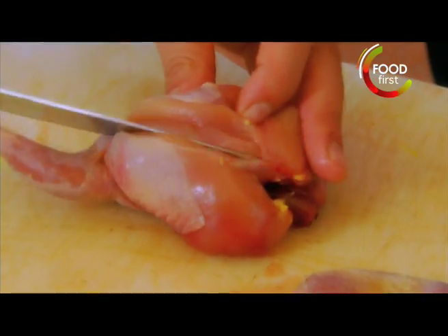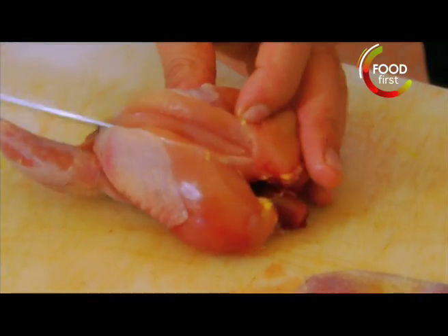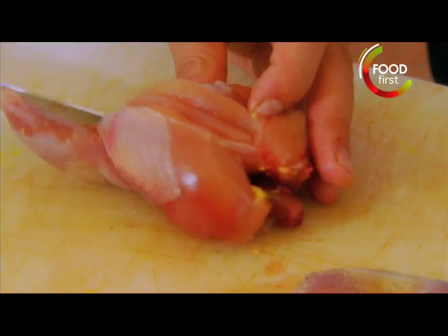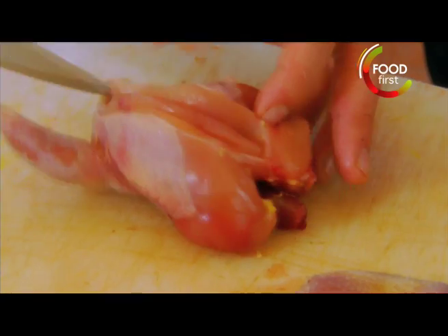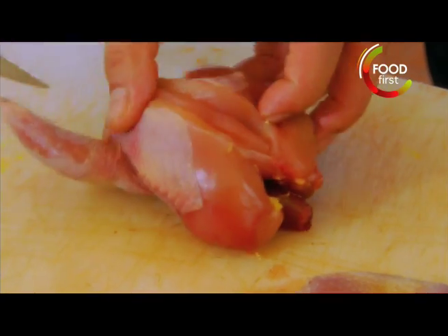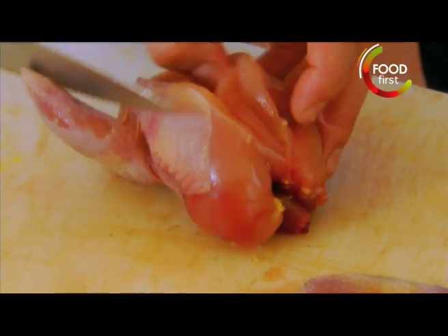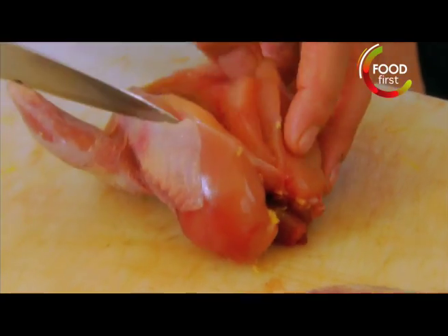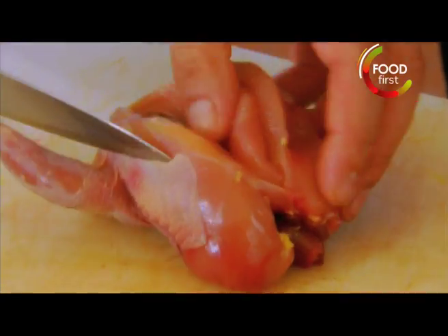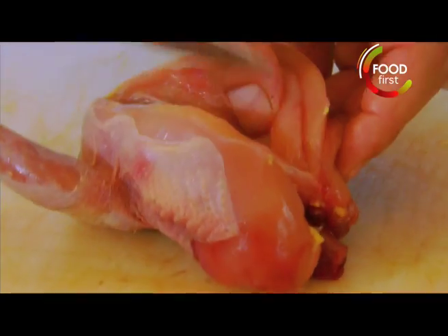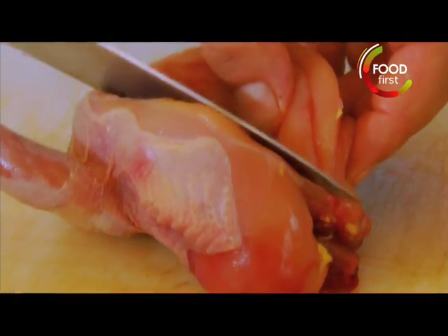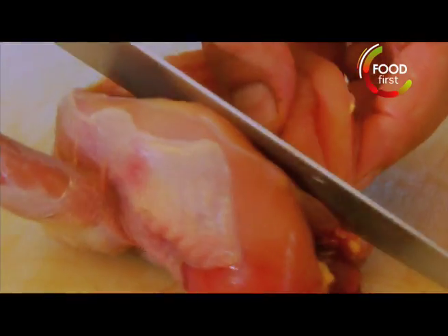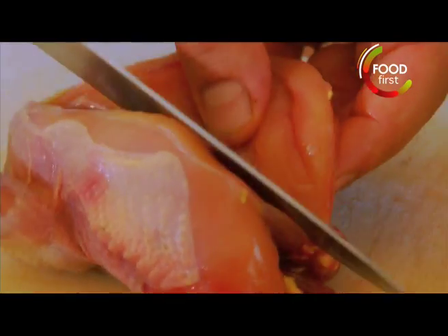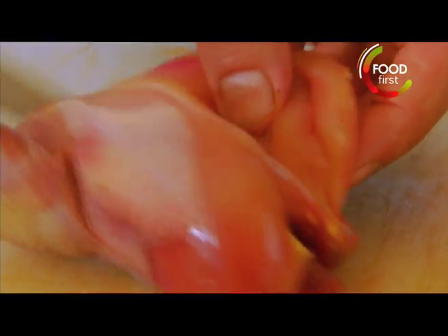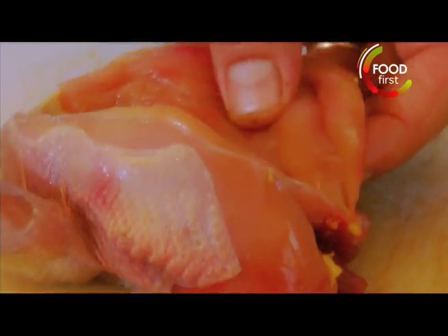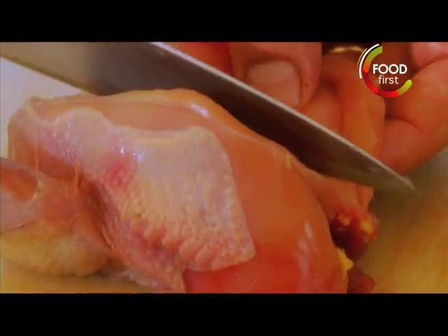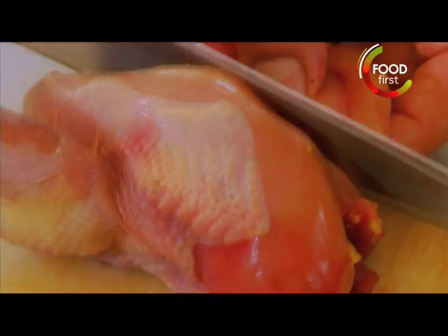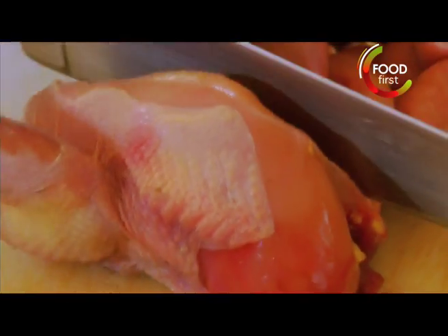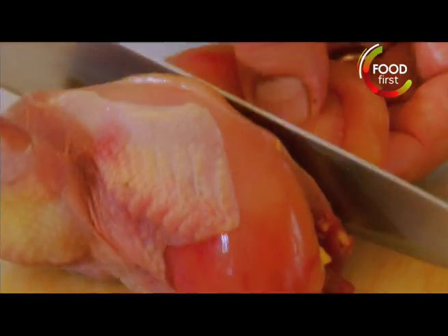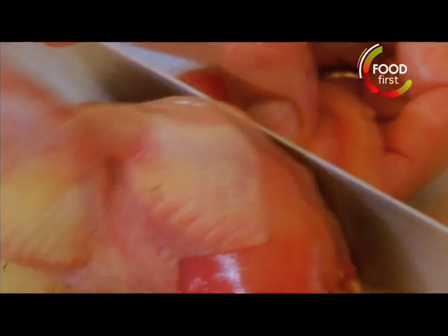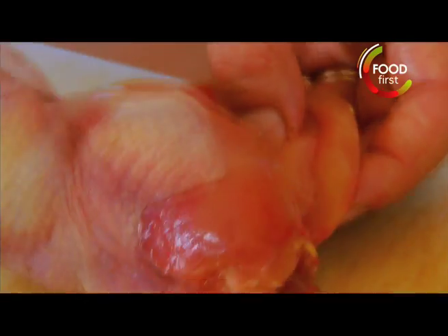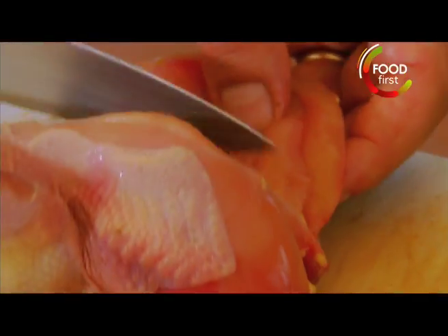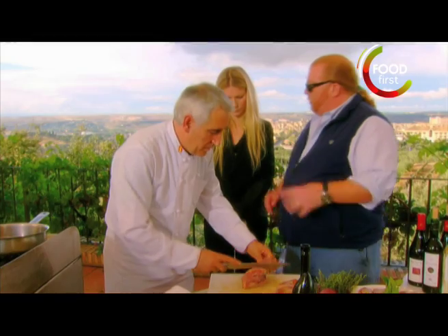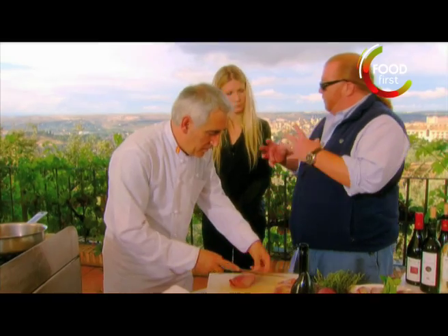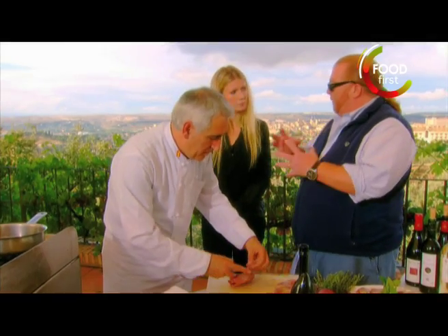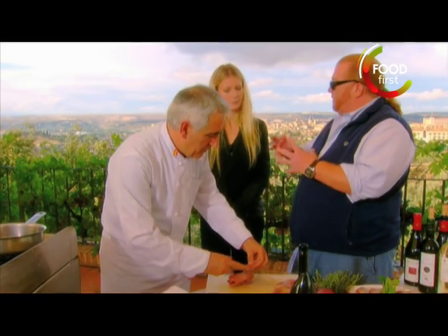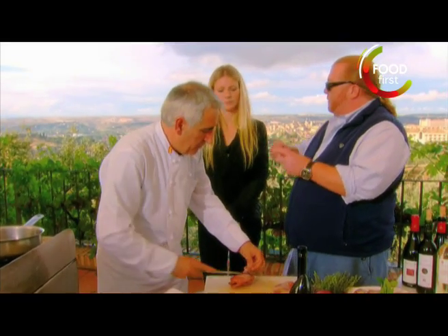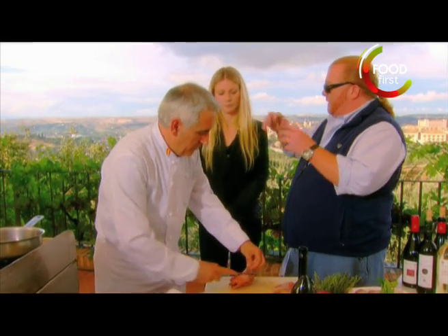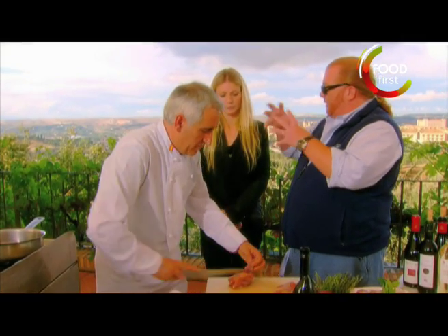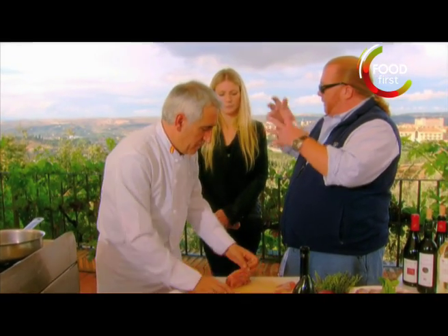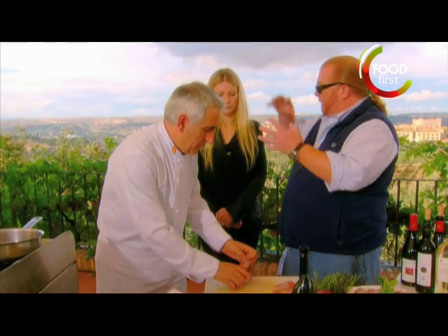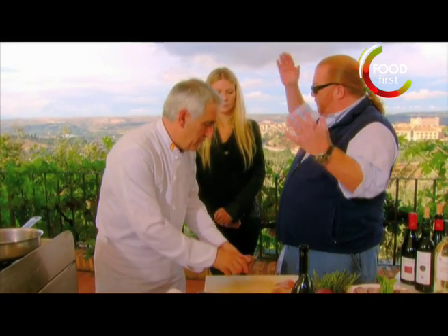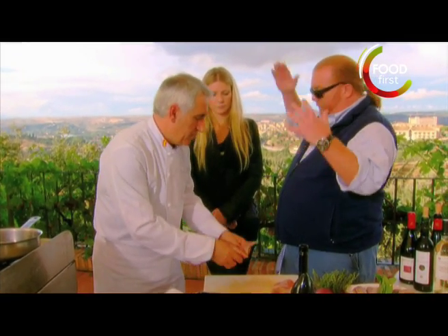The broth is made with the bones. He's taking the breast off, but he's leaving the leg on the bone. So you have two kinds of preparations, which makes it taste a little bit like the full spectrum.